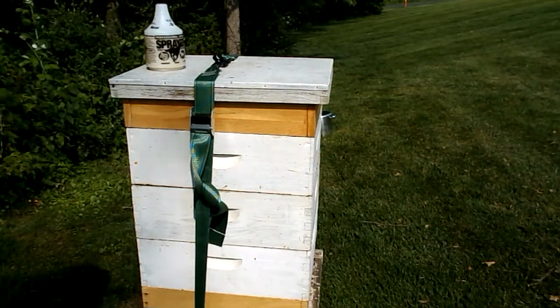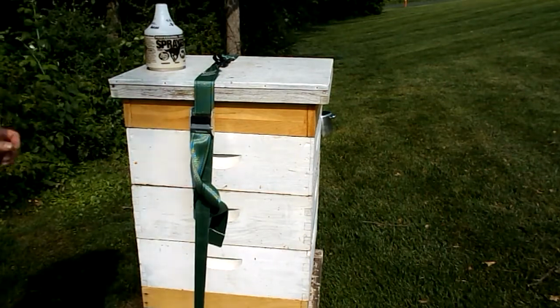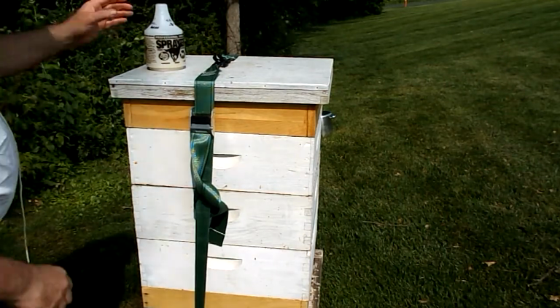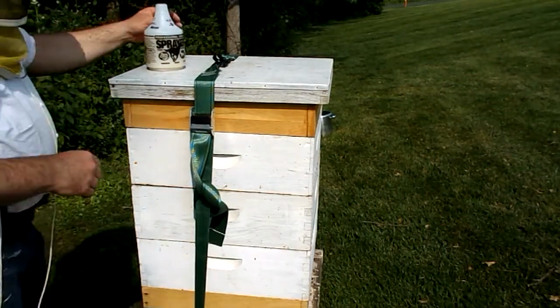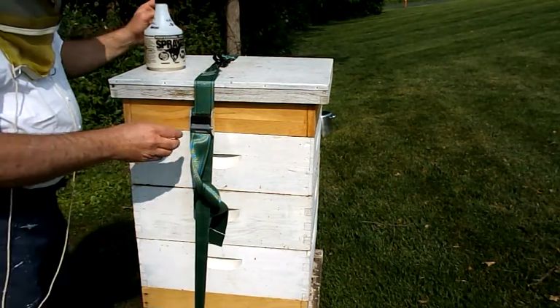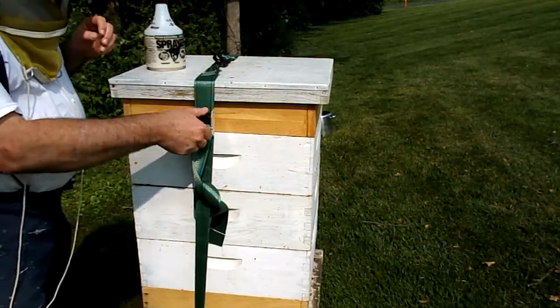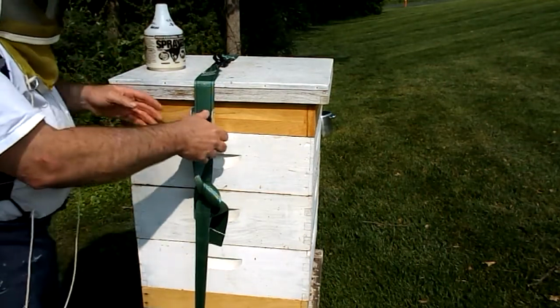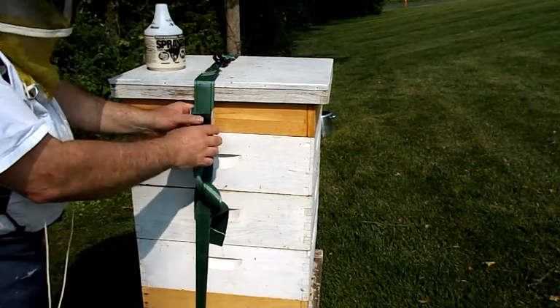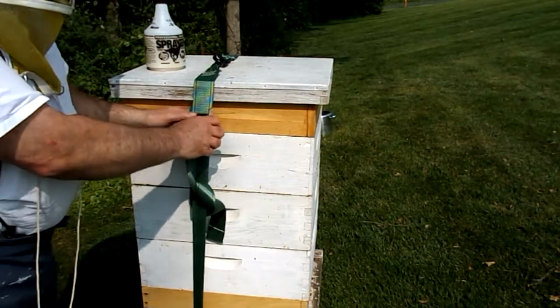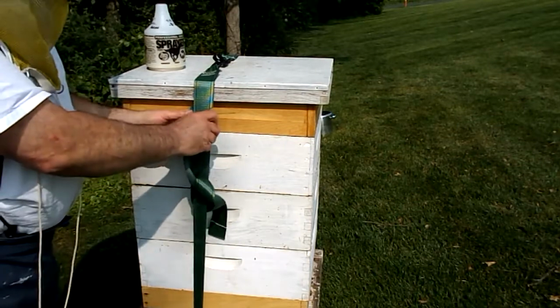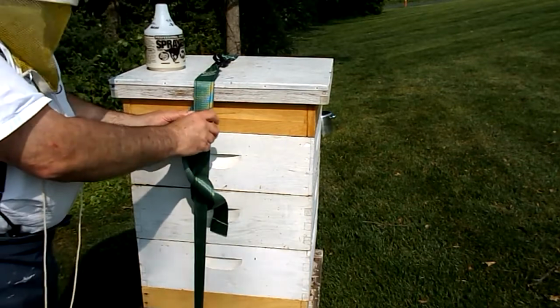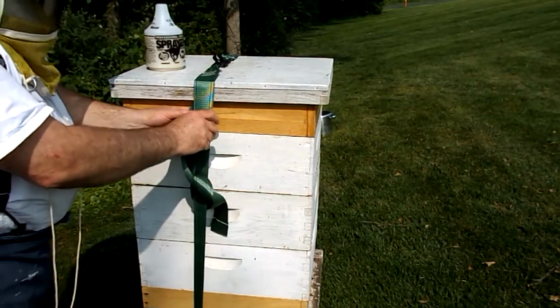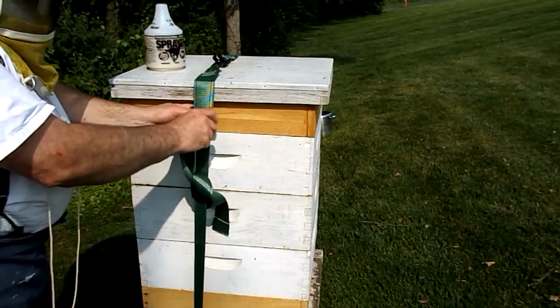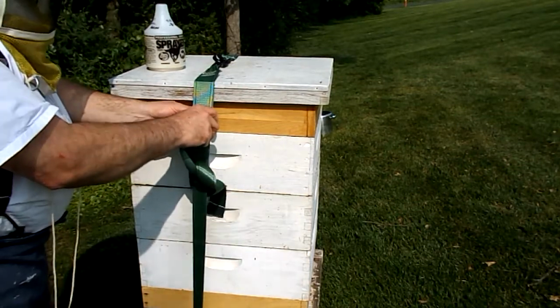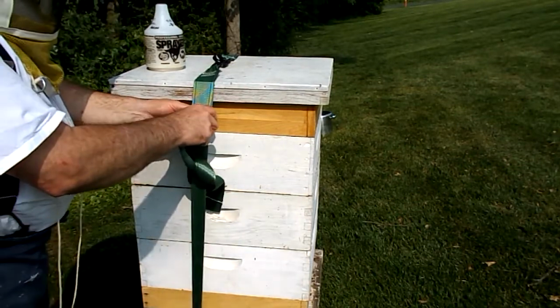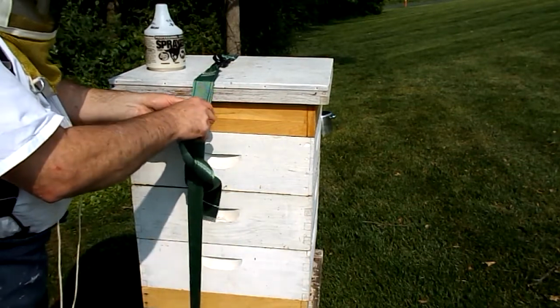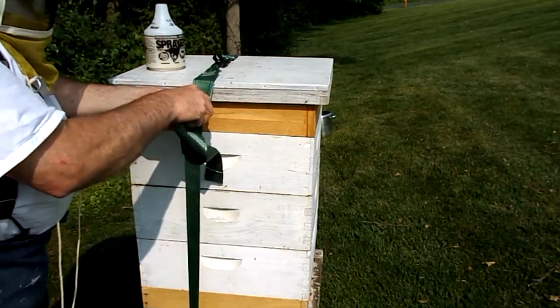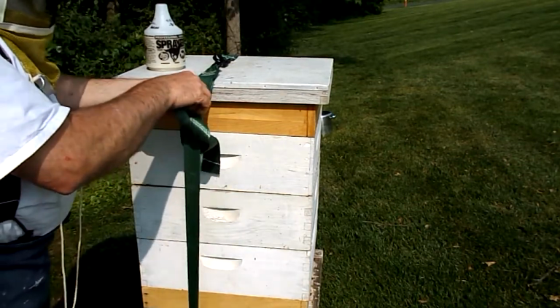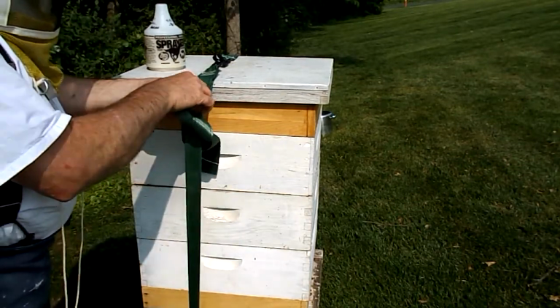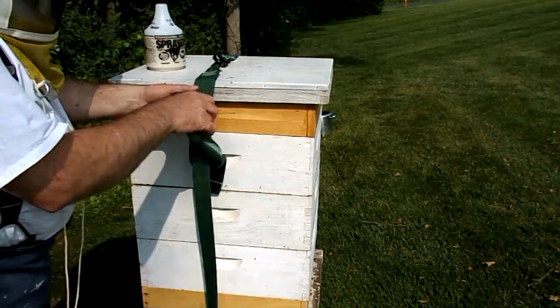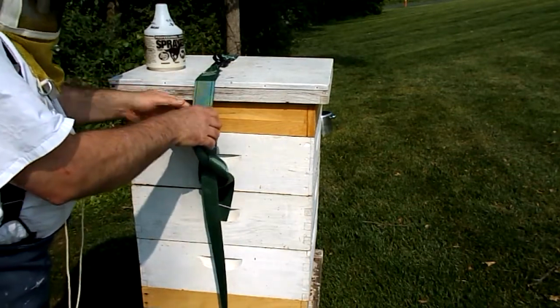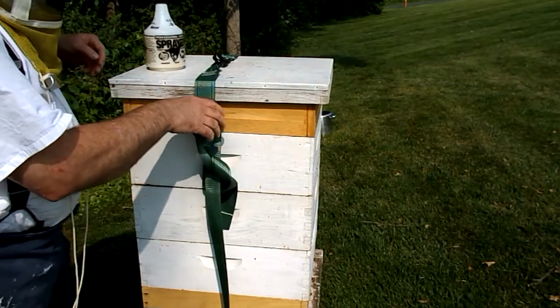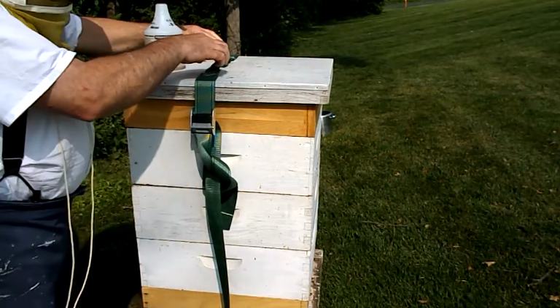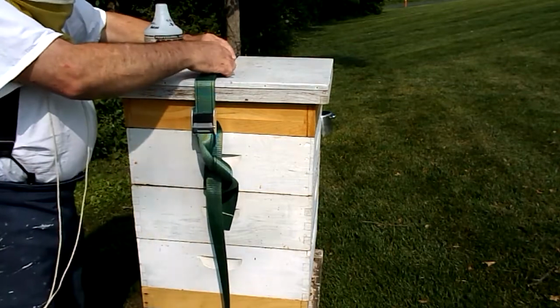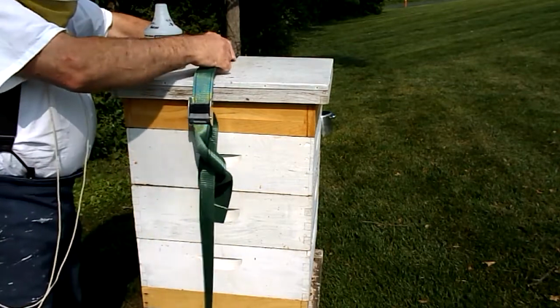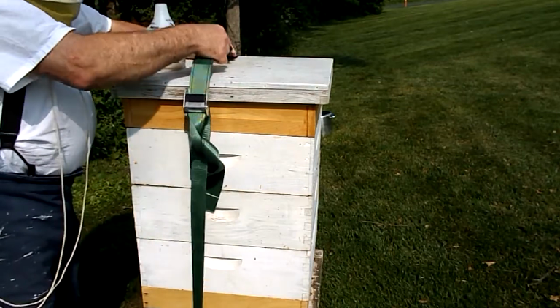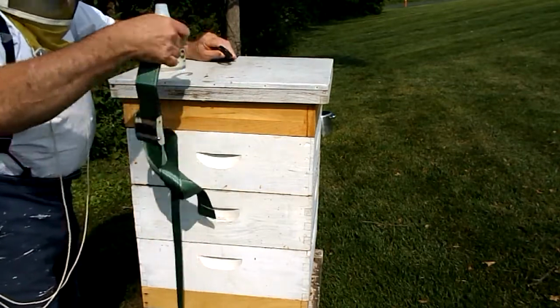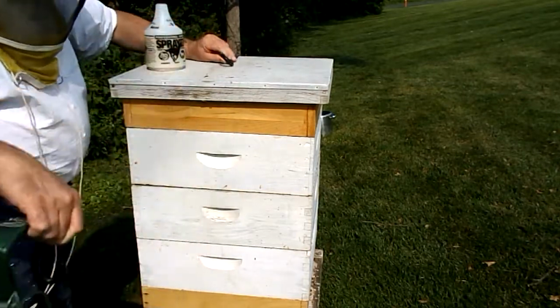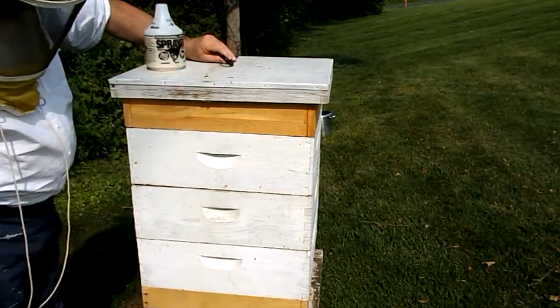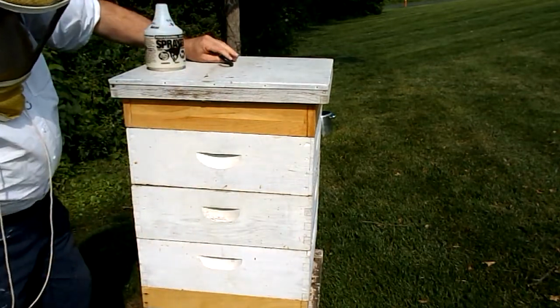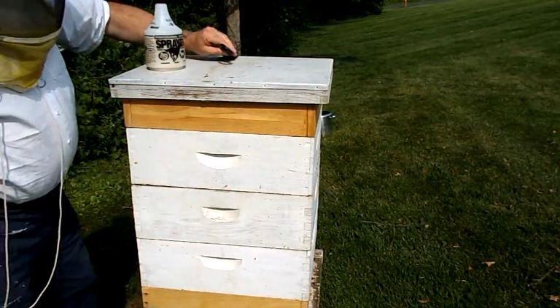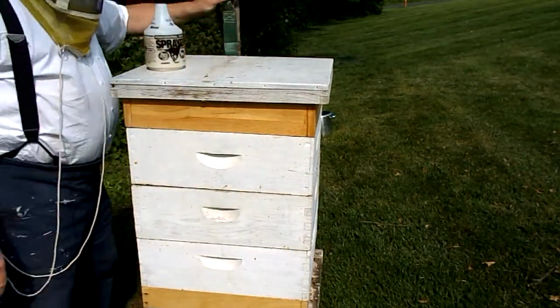Okay, Daniel here. I'm going to open up the hive. It's been about a week and a half since I've been in the hive. Undo my wind straps.